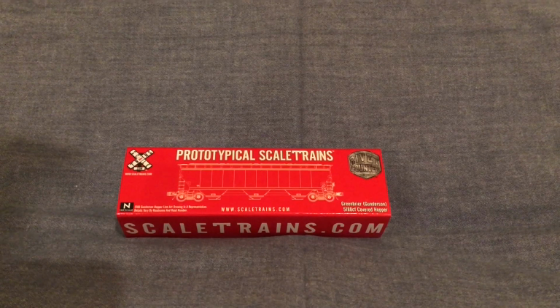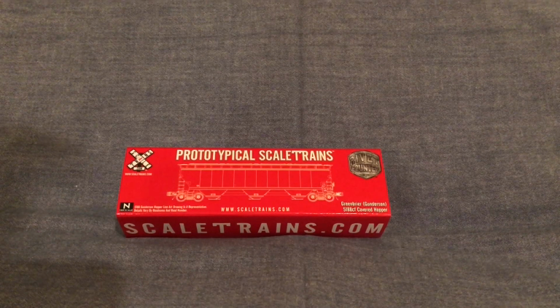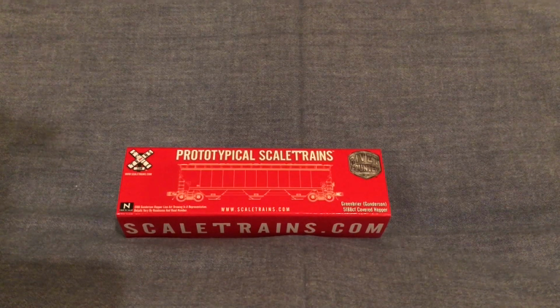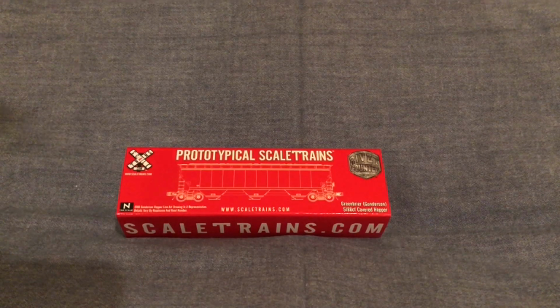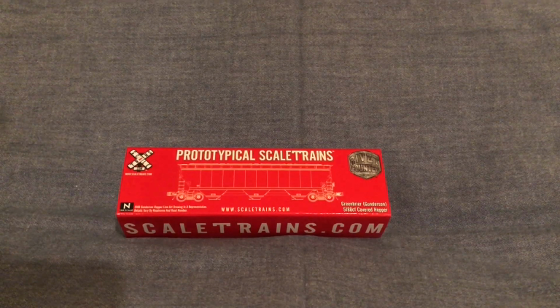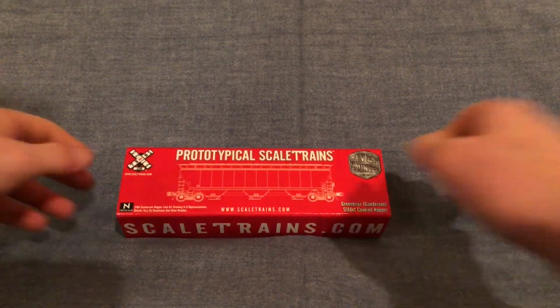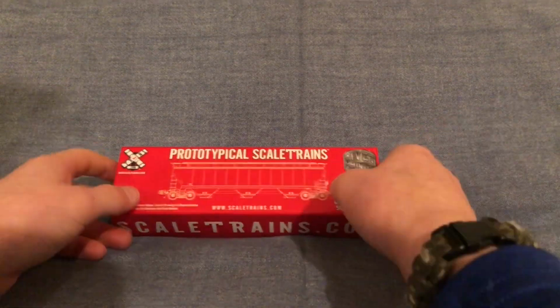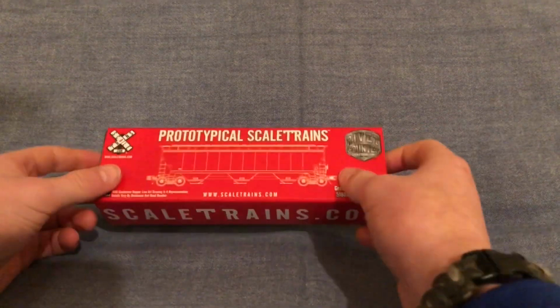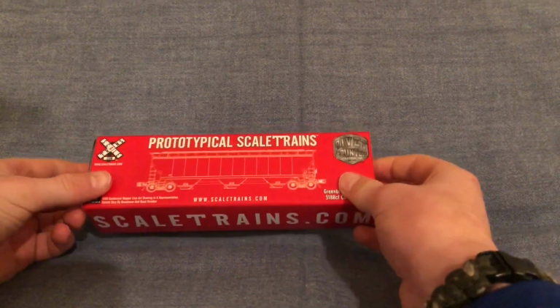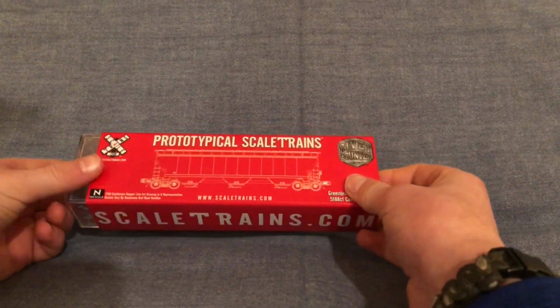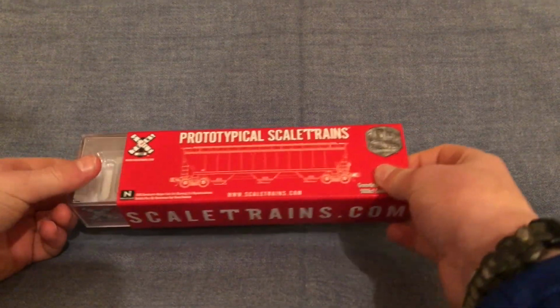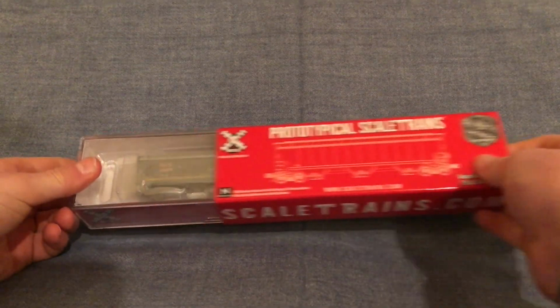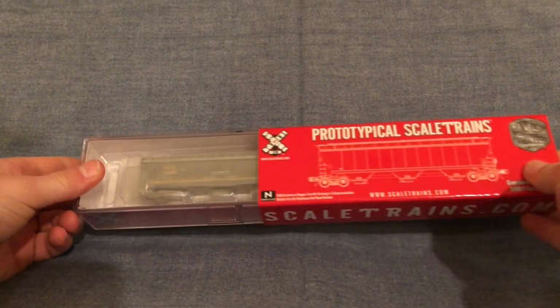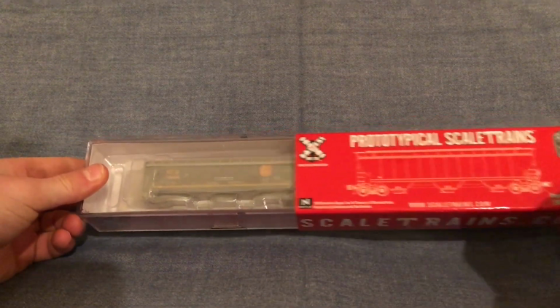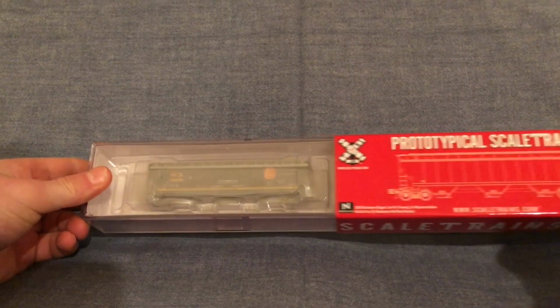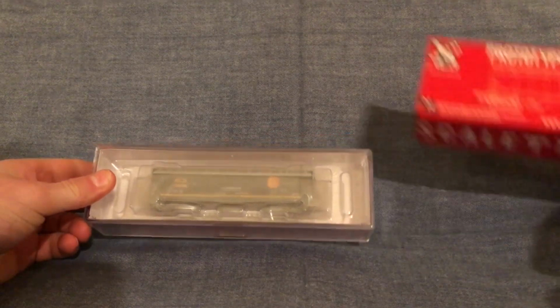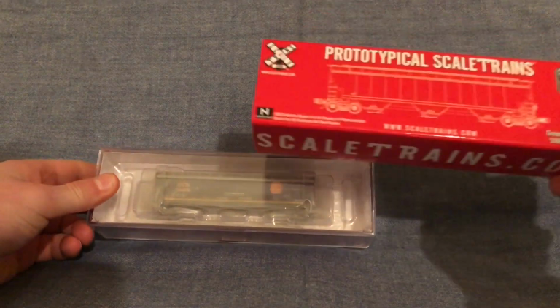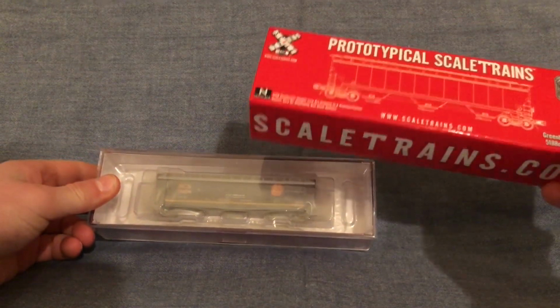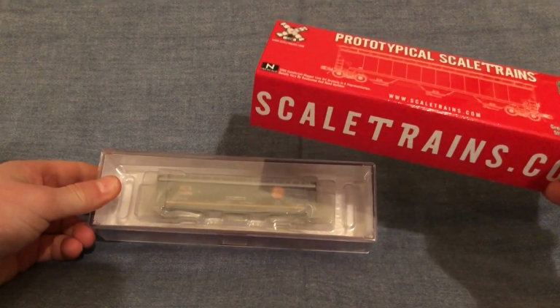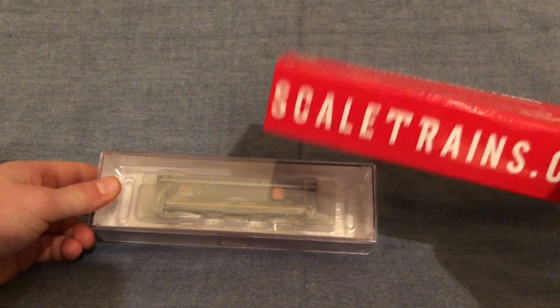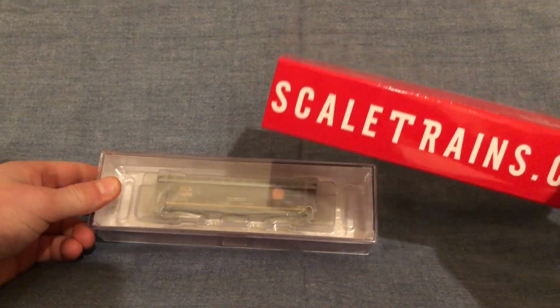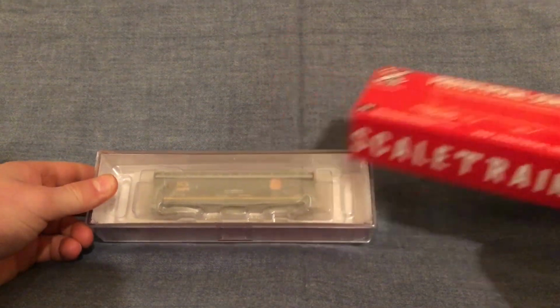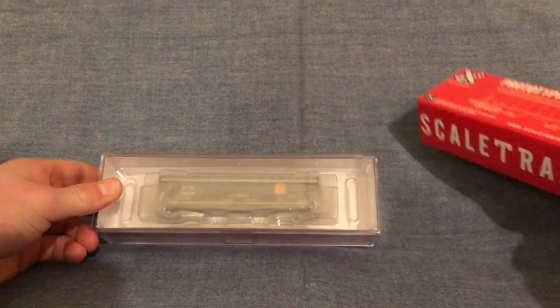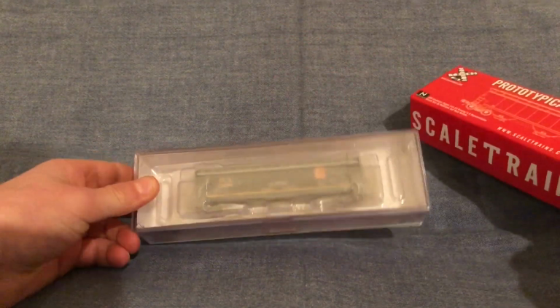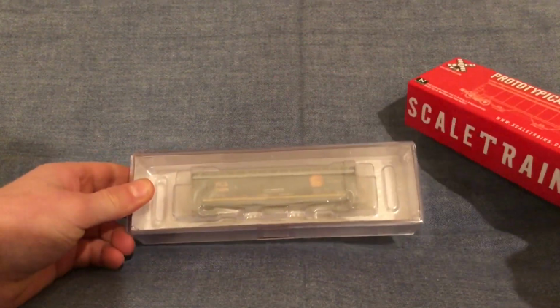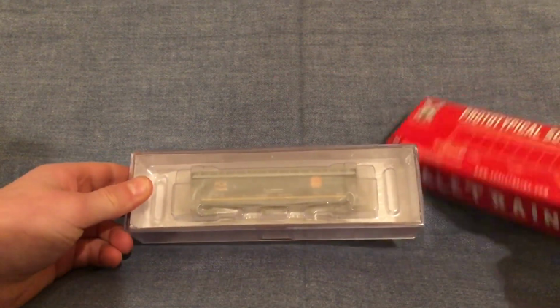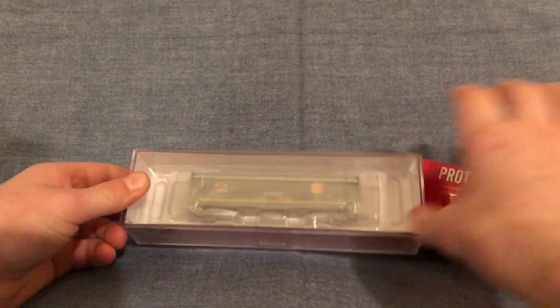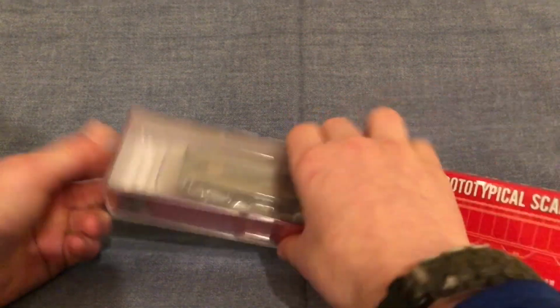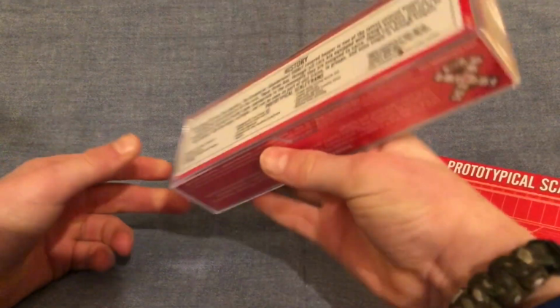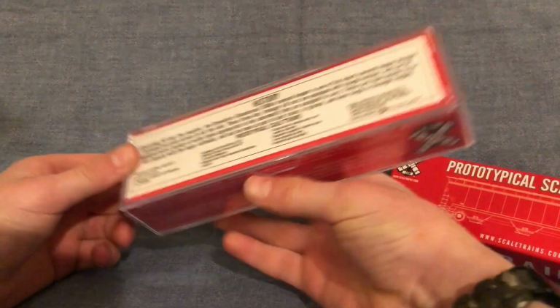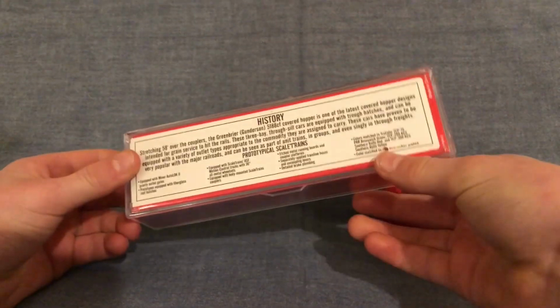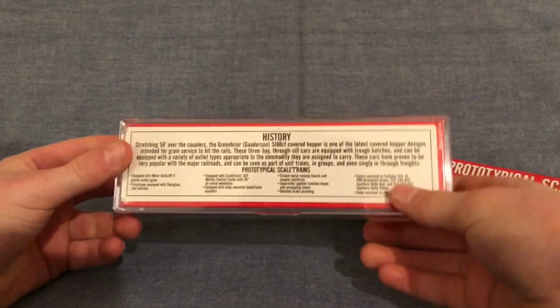The model comes nicely packaged in a two-piece cardboard cut case. Remove the cardboard case here and you can take a look at the actual model. Behind the actual model is history.